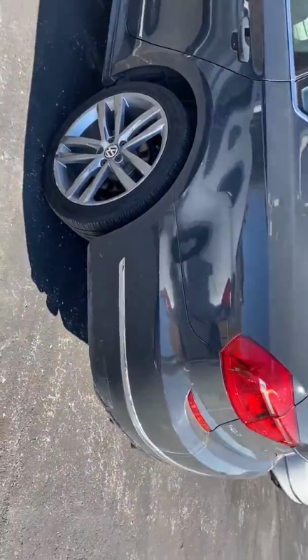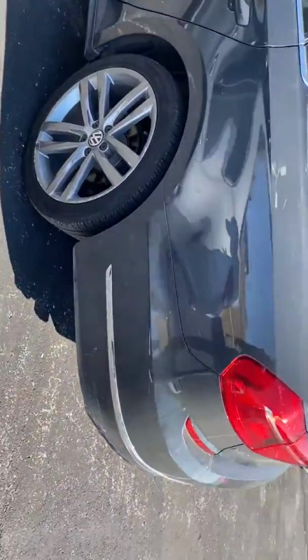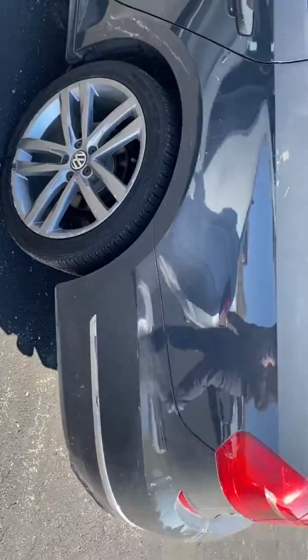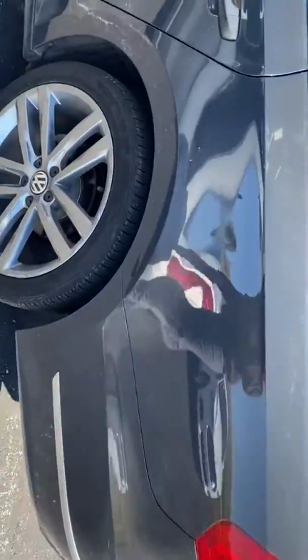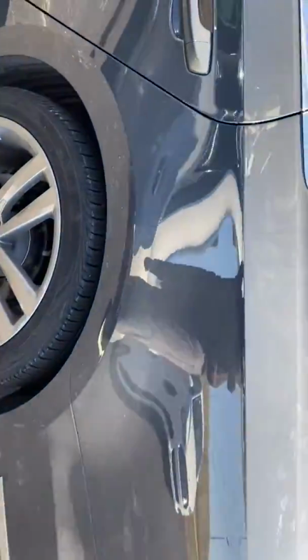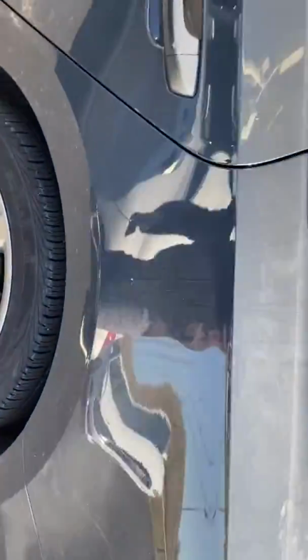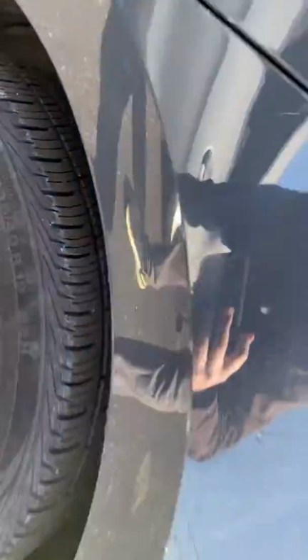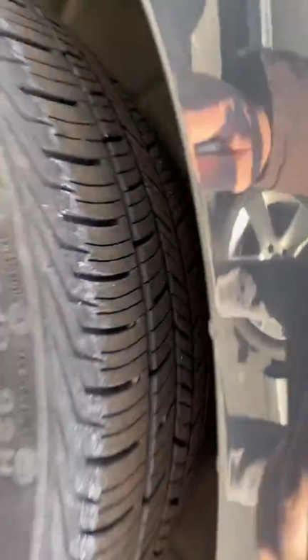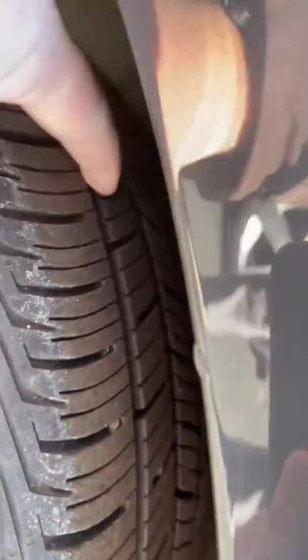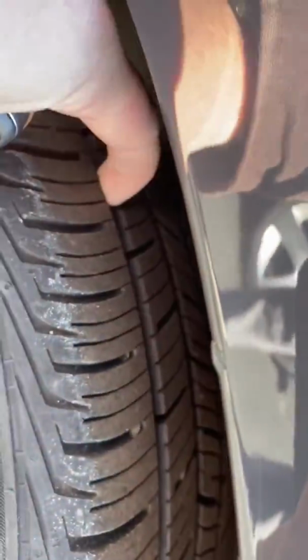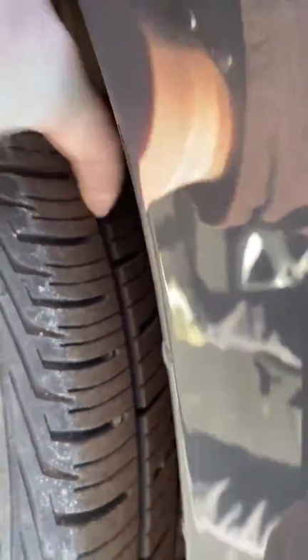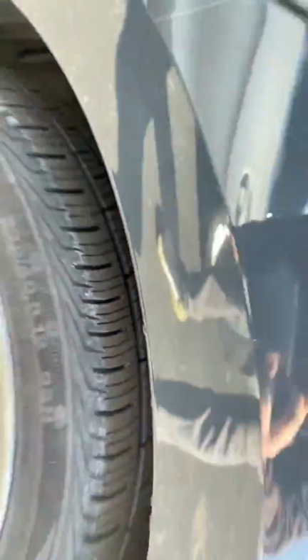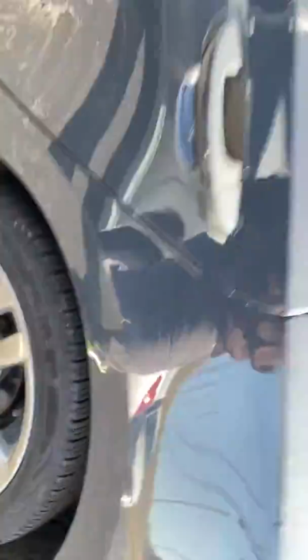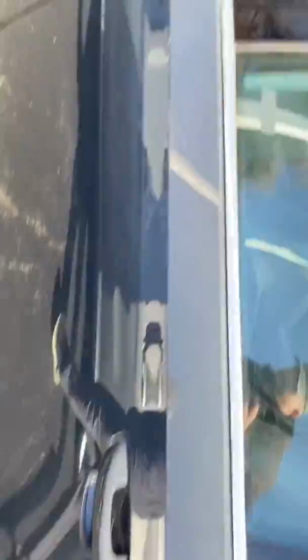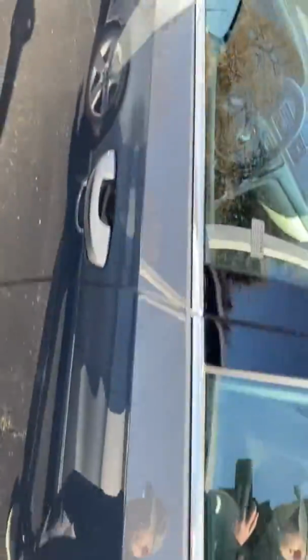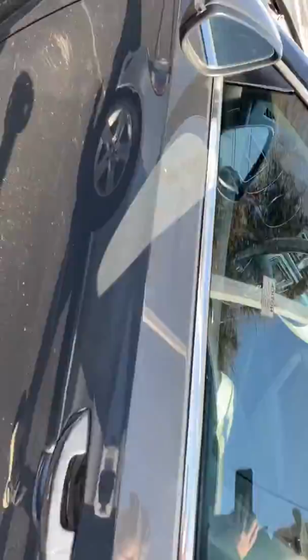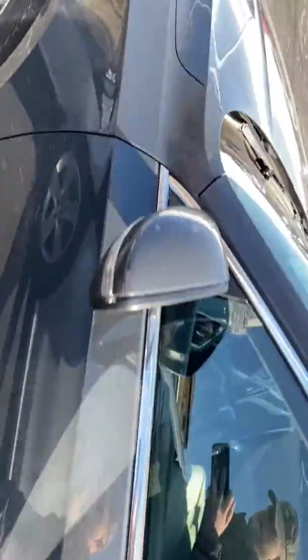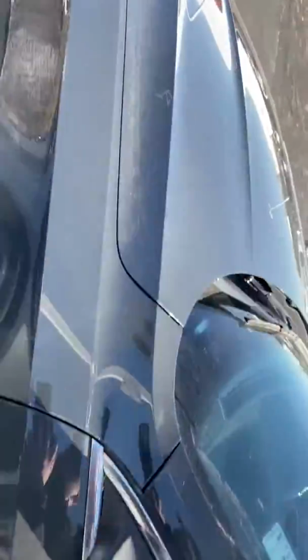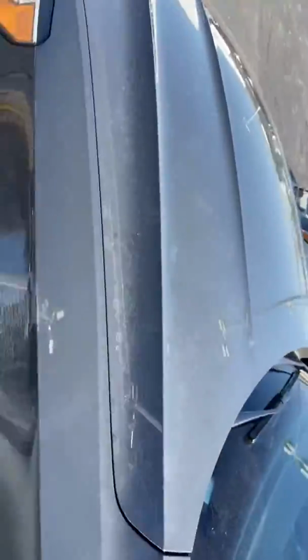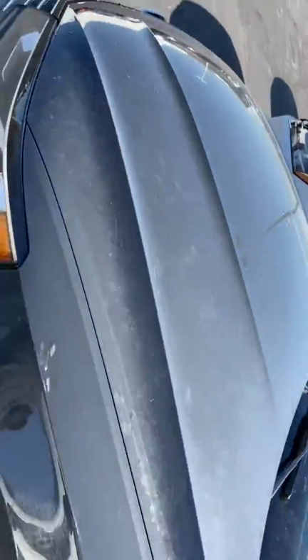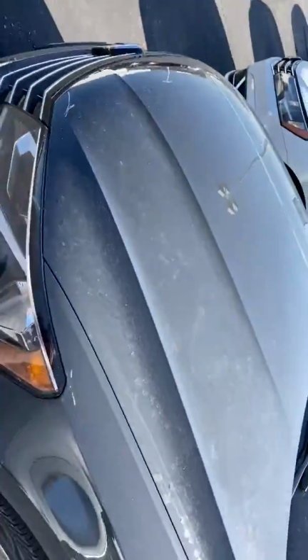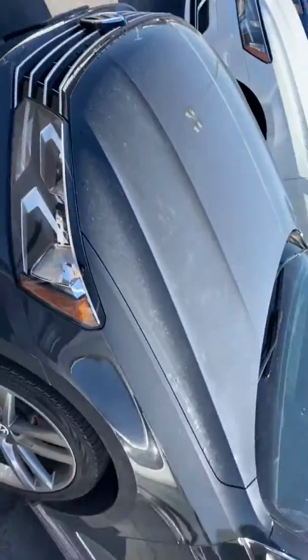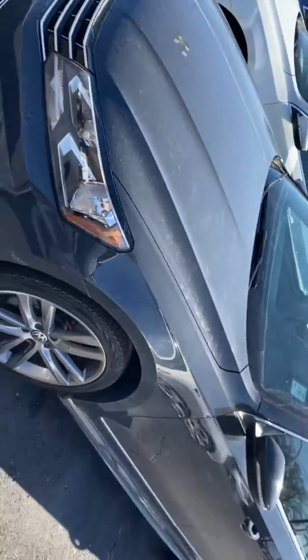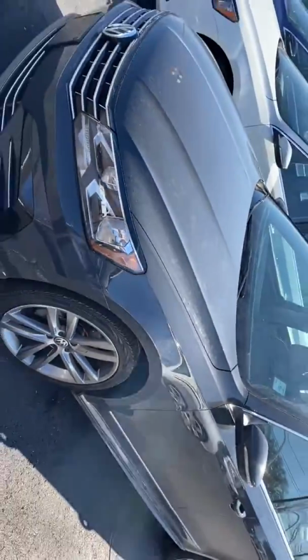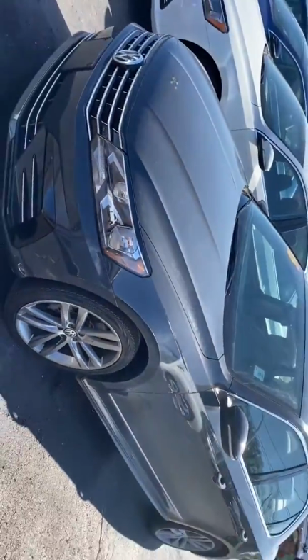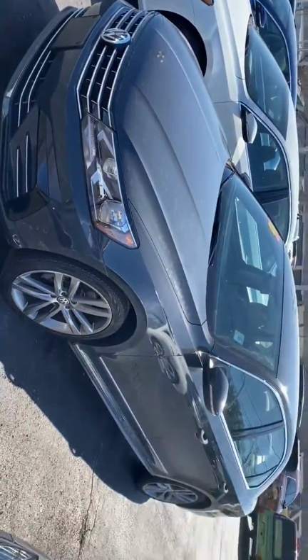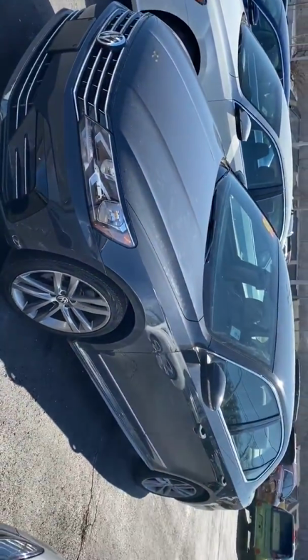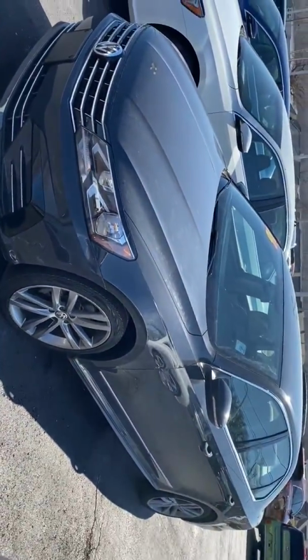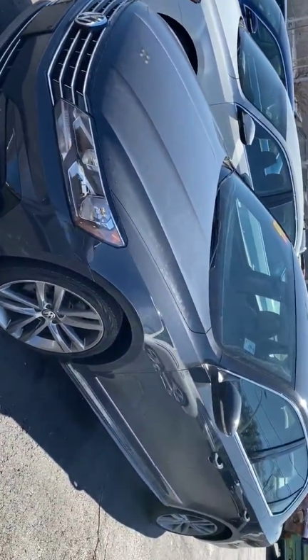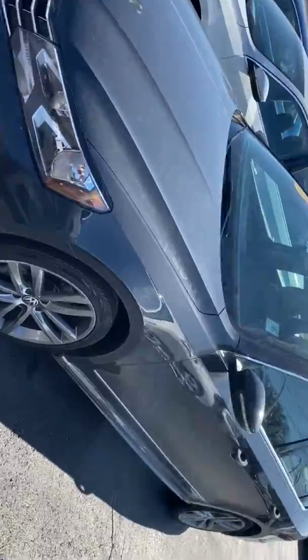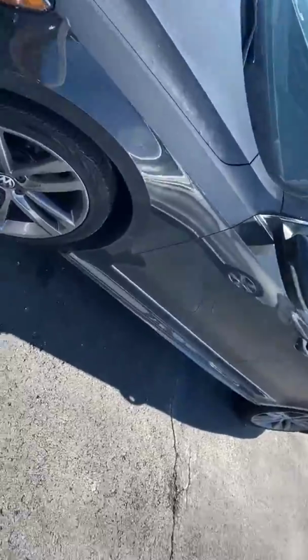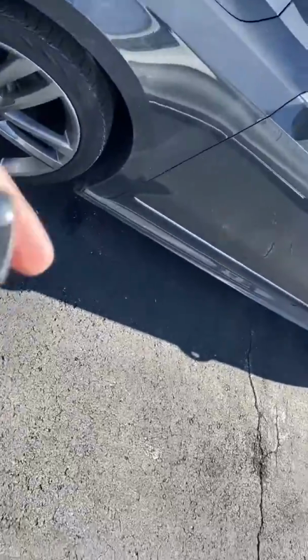Other than that, tires are pretty much brand new — if not actually seriously brand new. Super clean car.